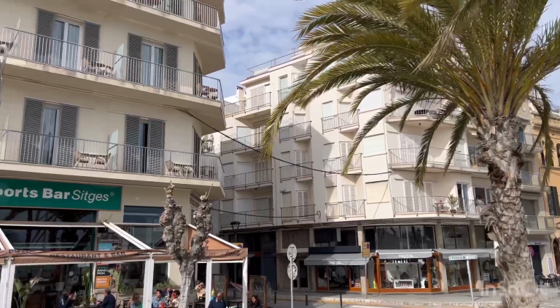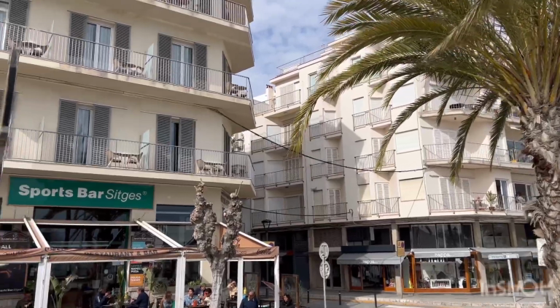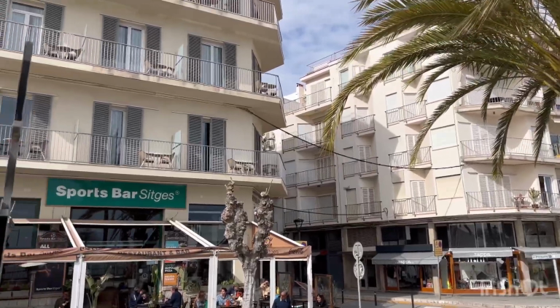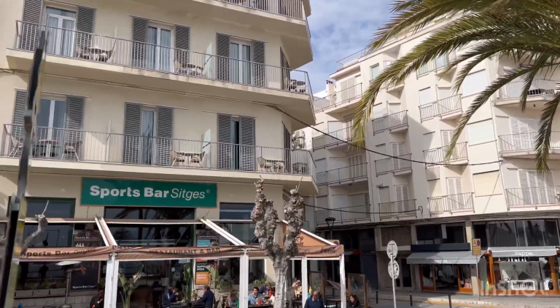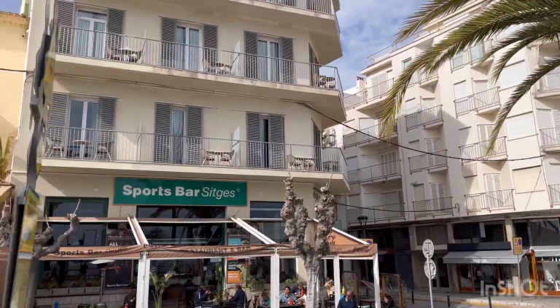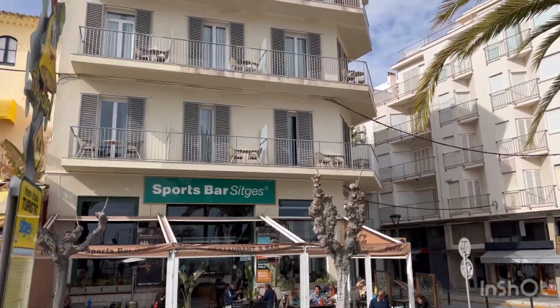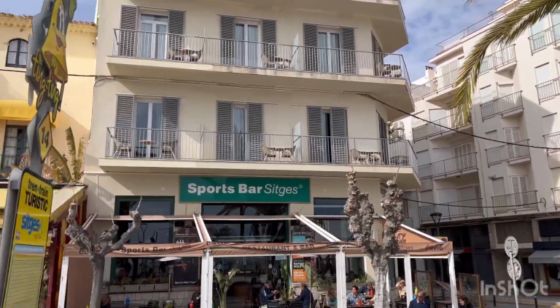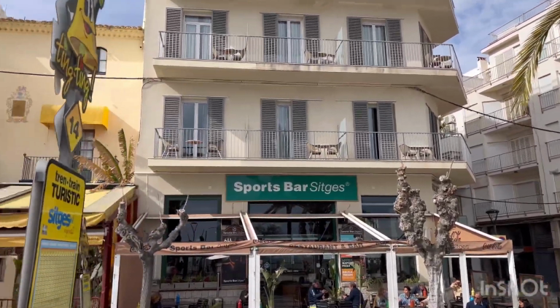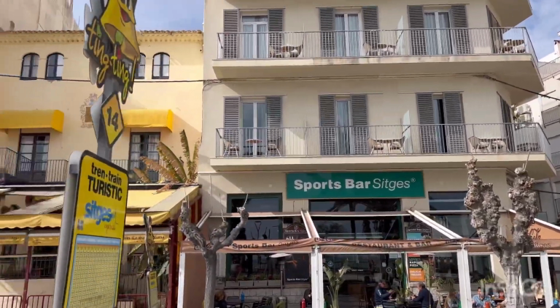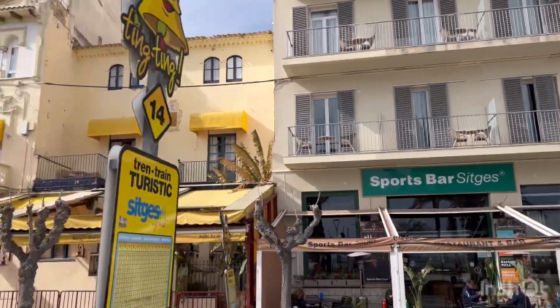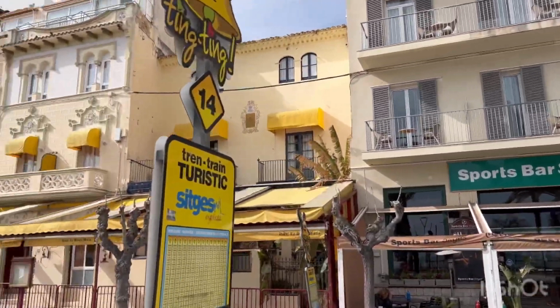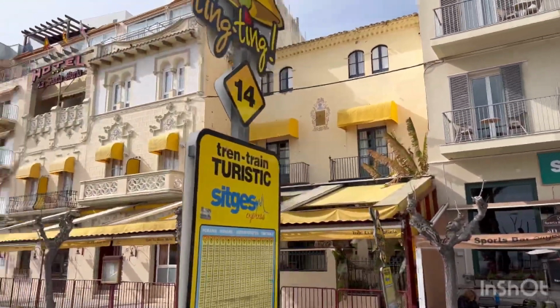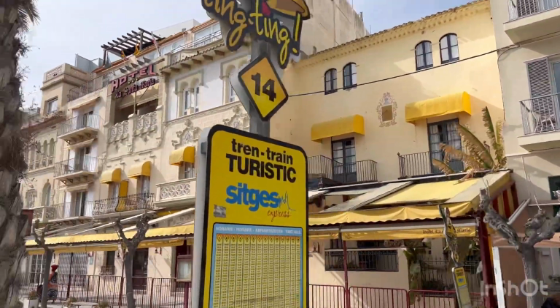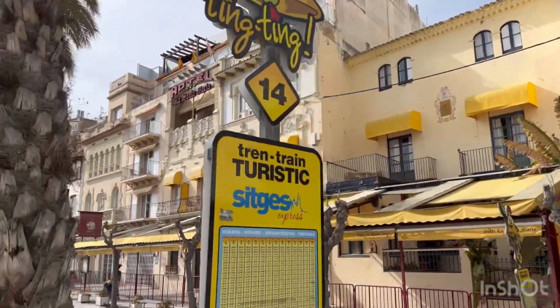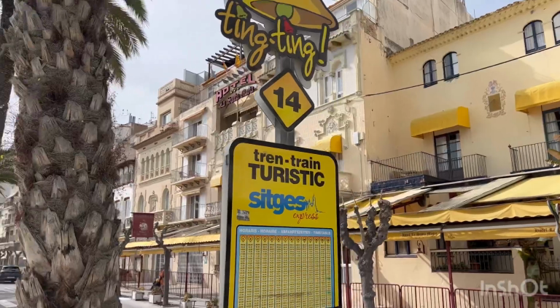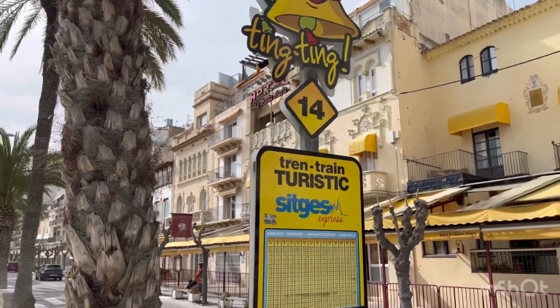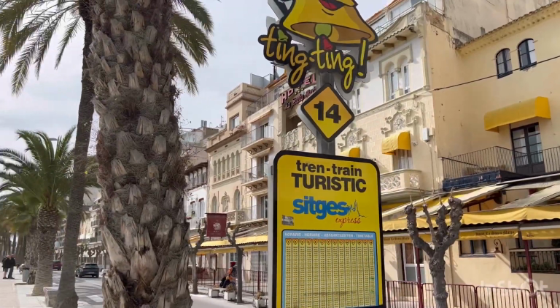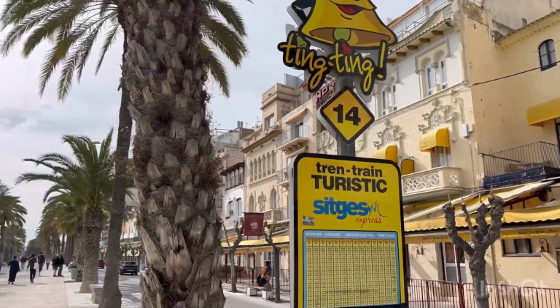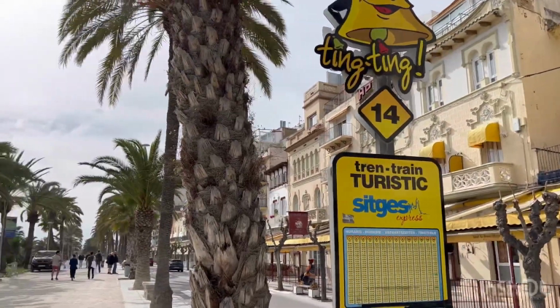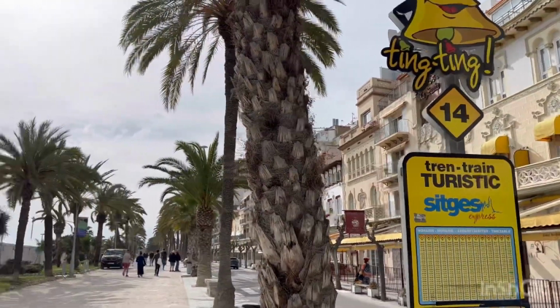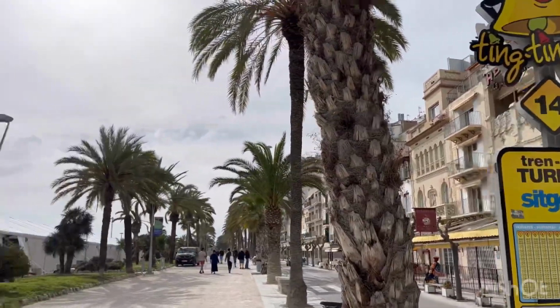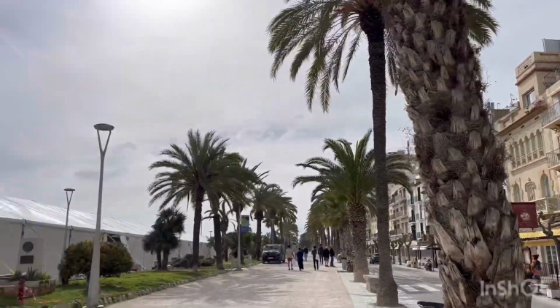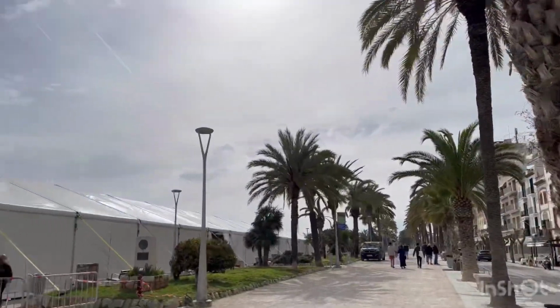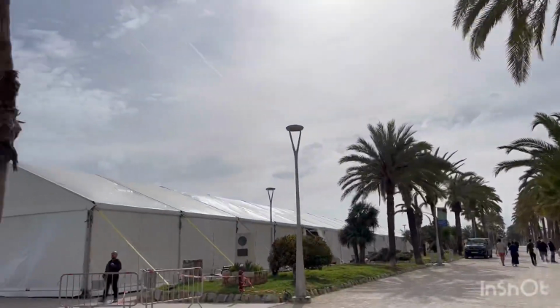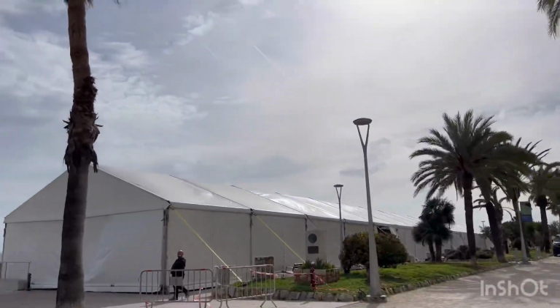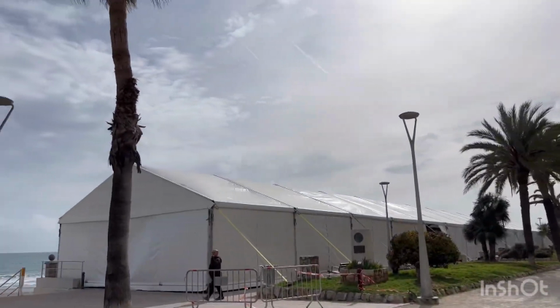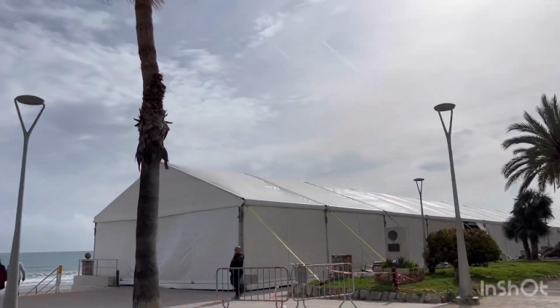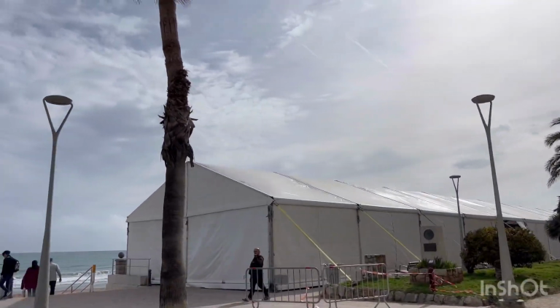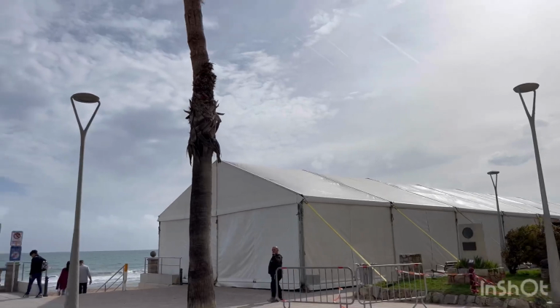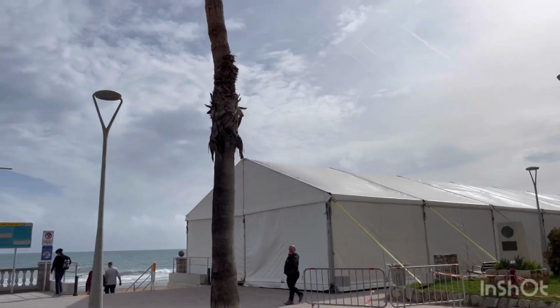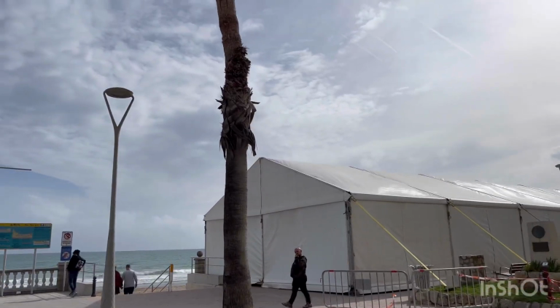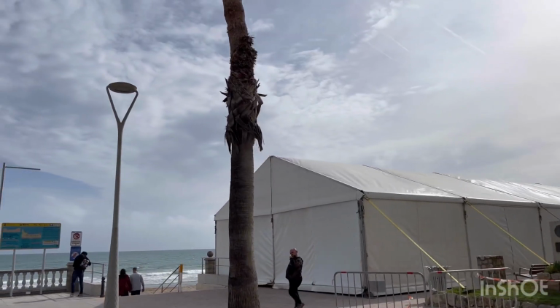Very nice, beautiful town with the seaside — a lovely sea resort.